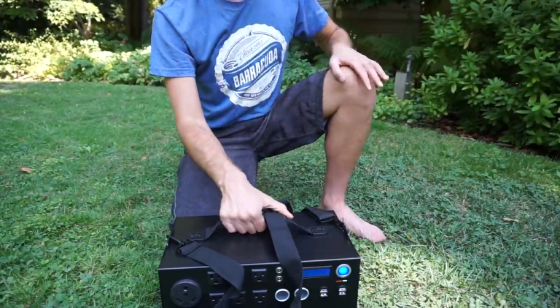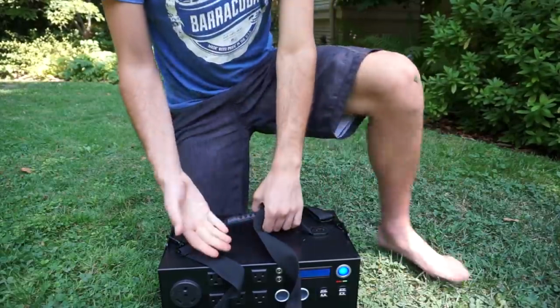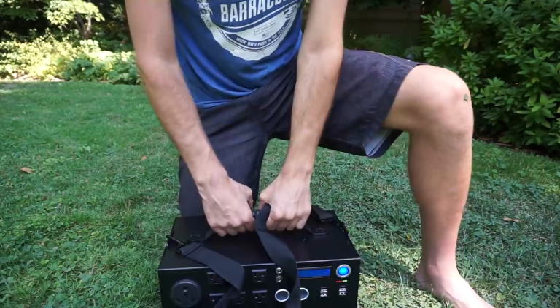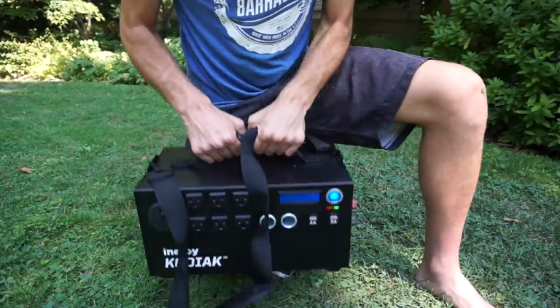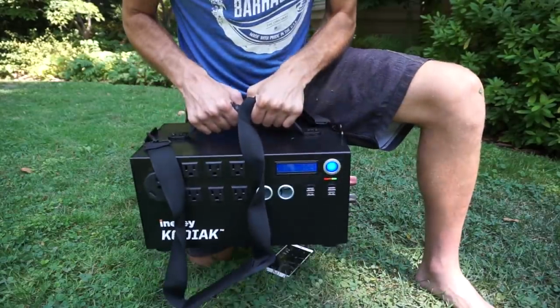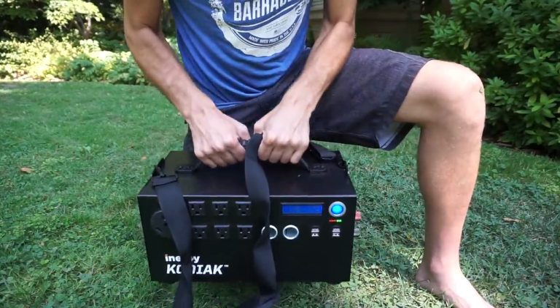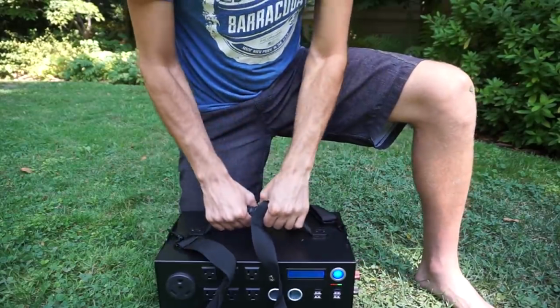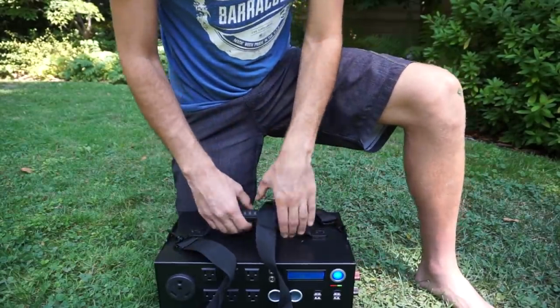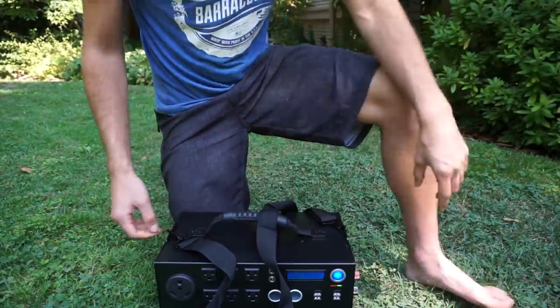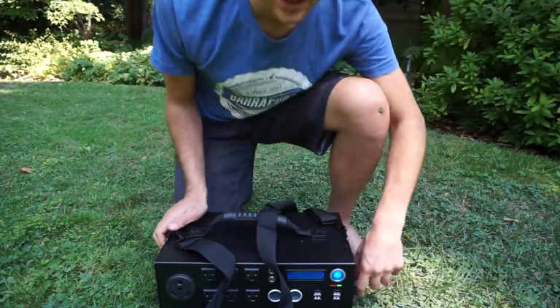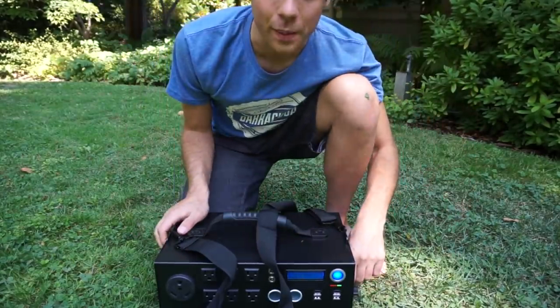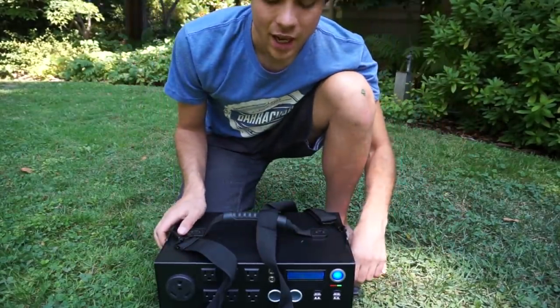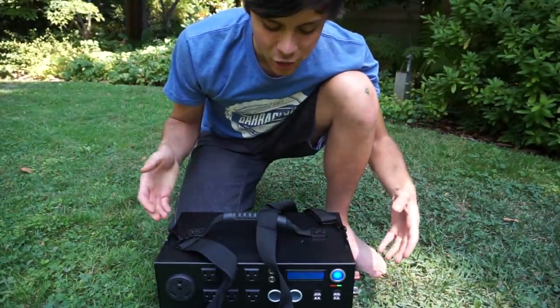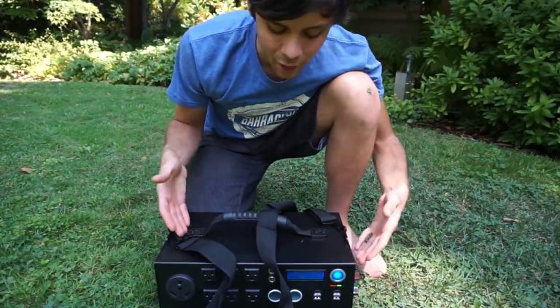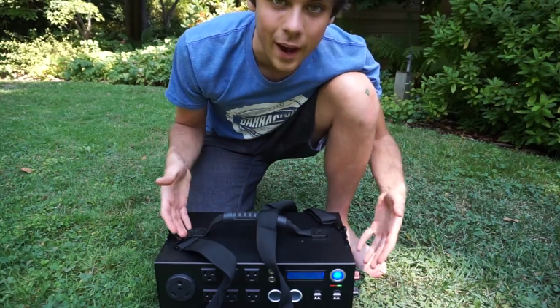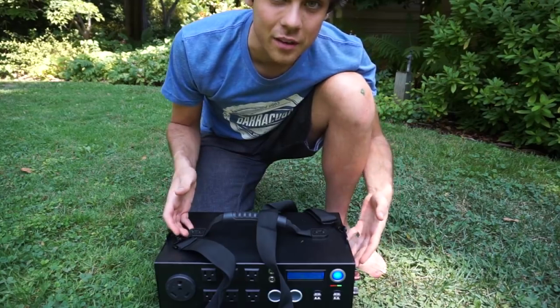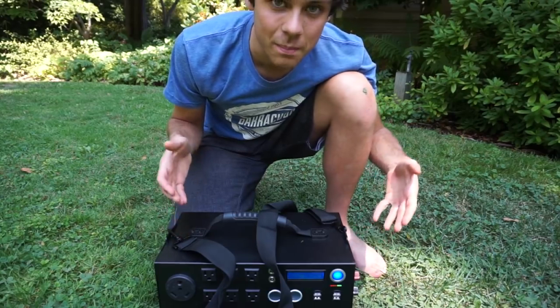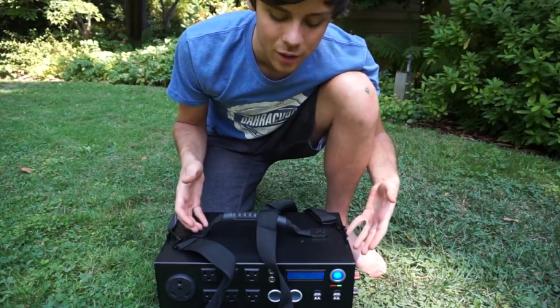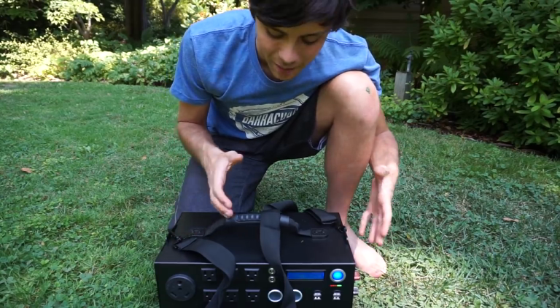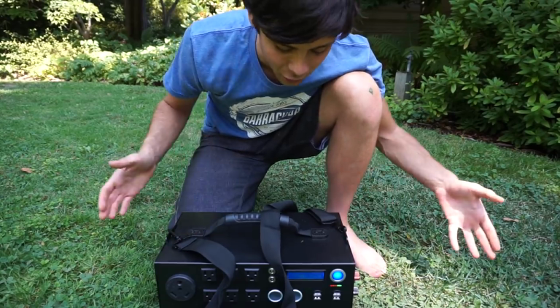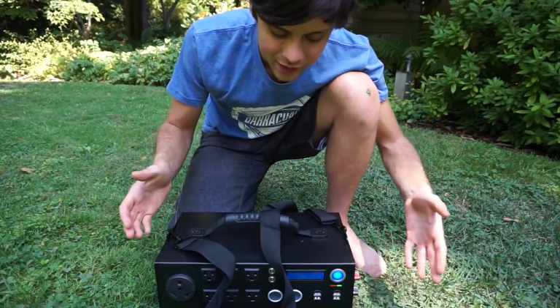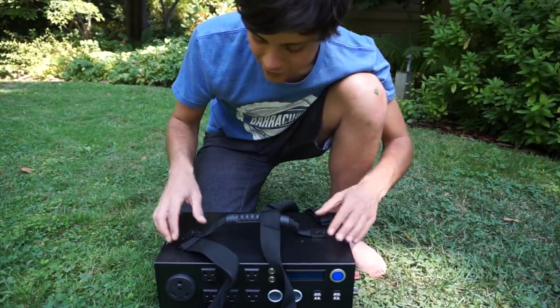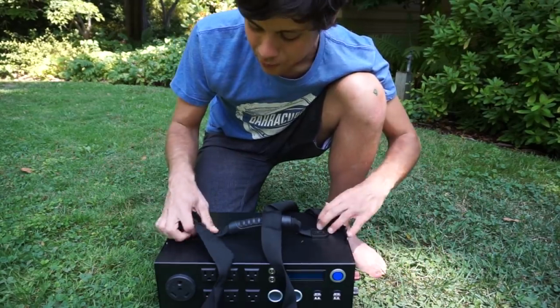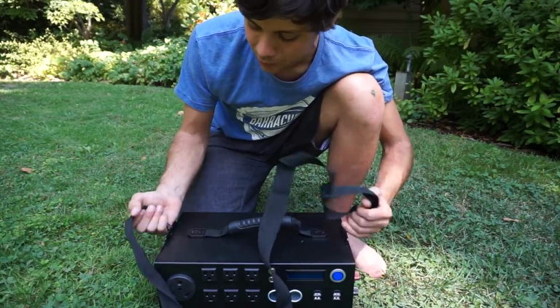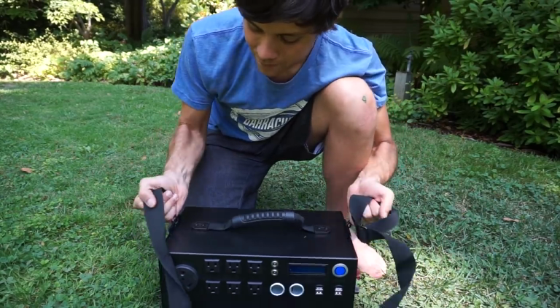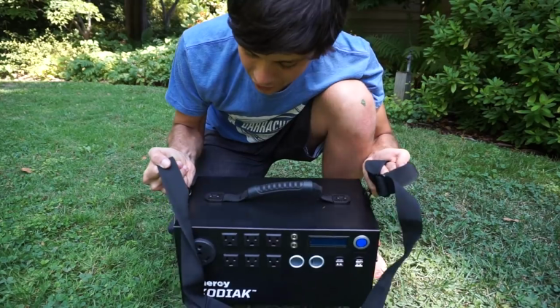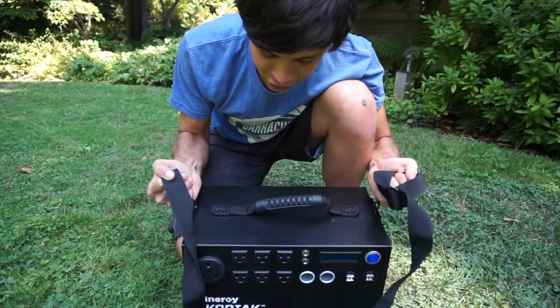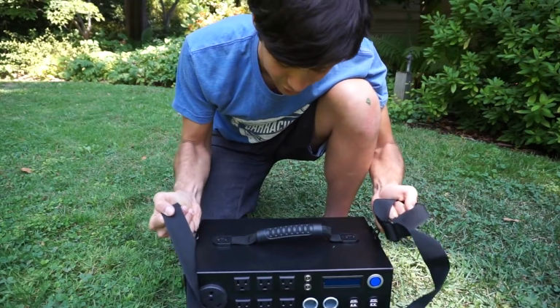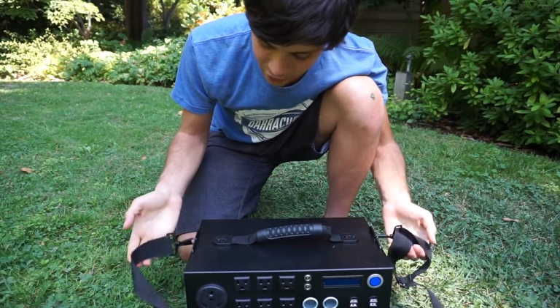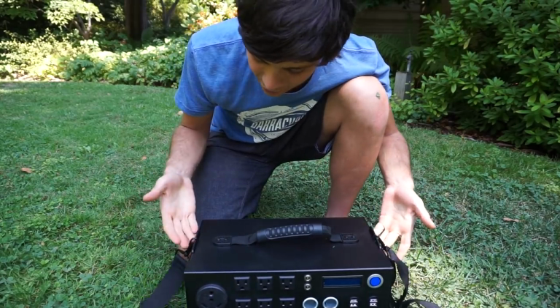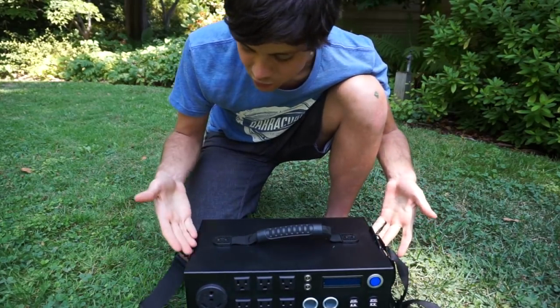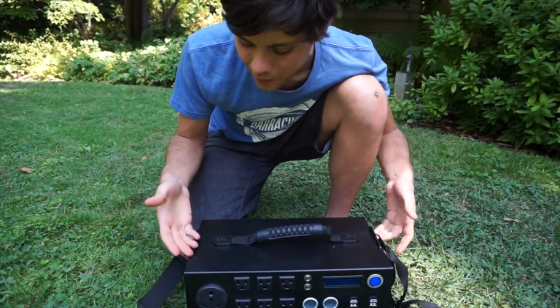You just buy this little box, plug in the solar panels, and you can power a microwave and all sorts of stuff. It's super durable and well made — everything is strong on this thing.